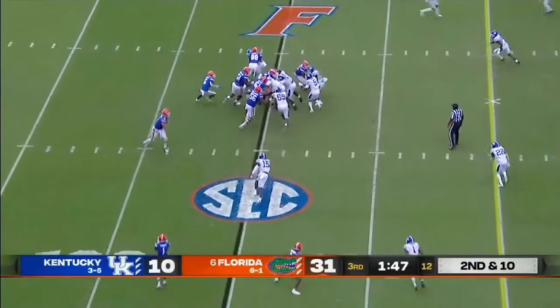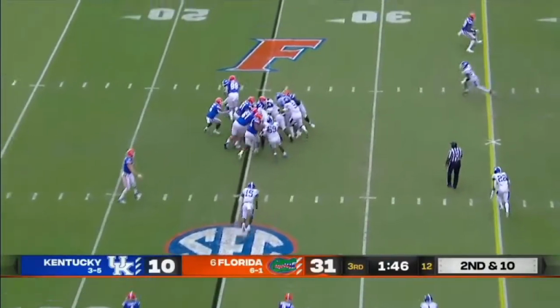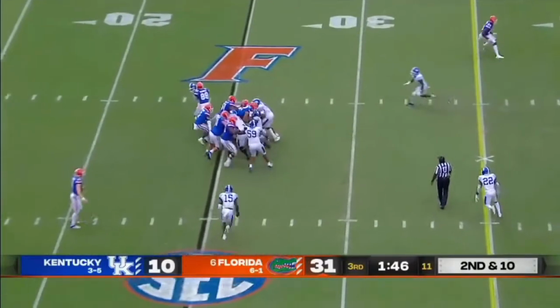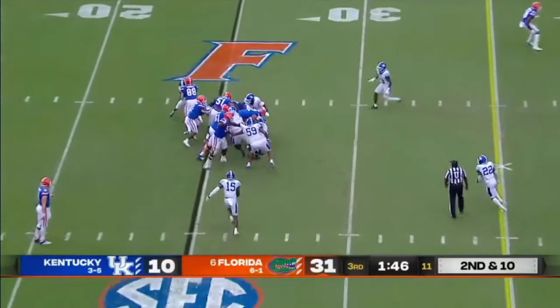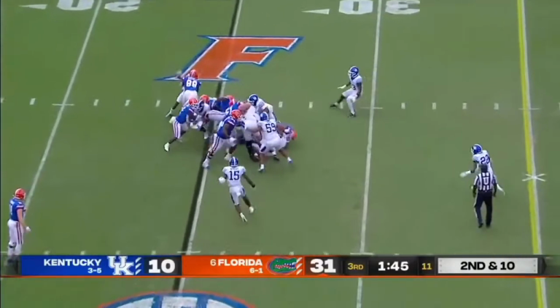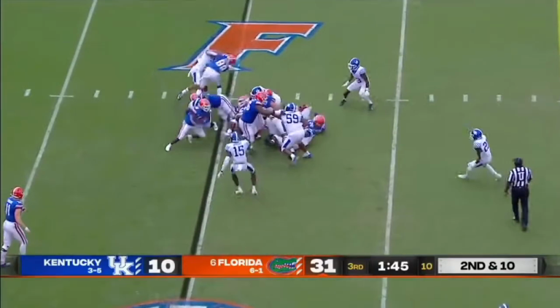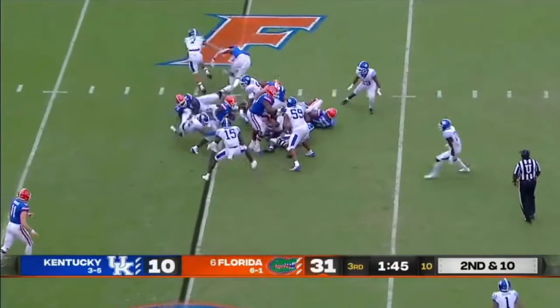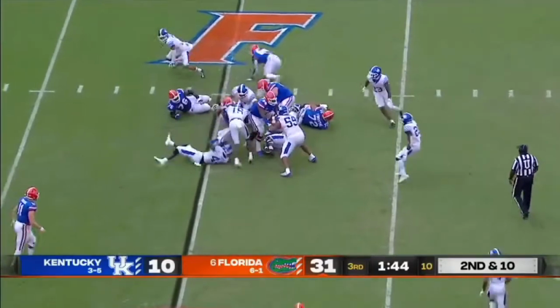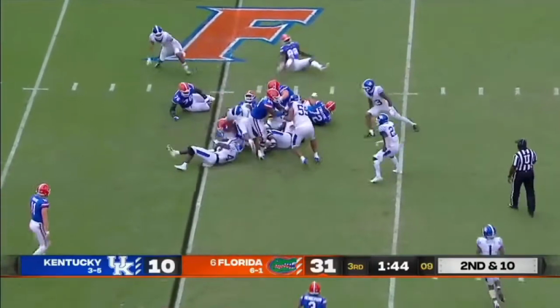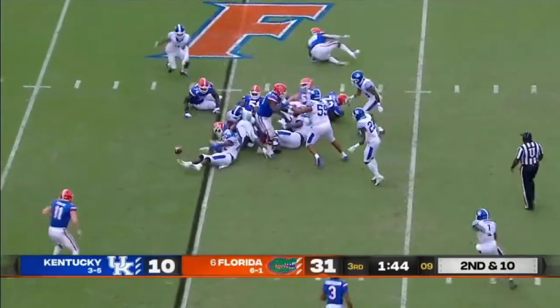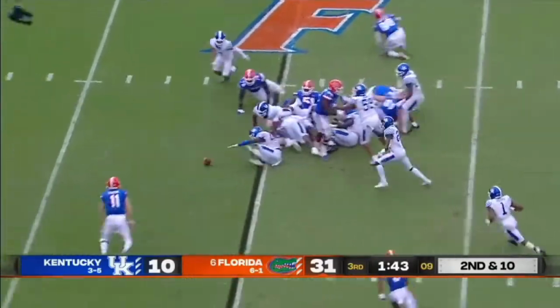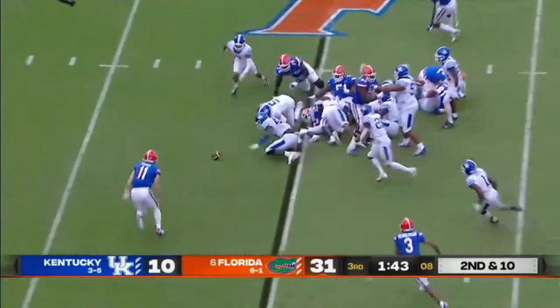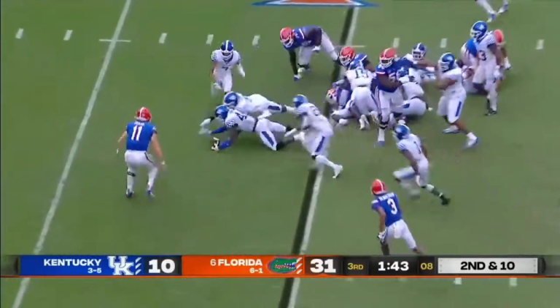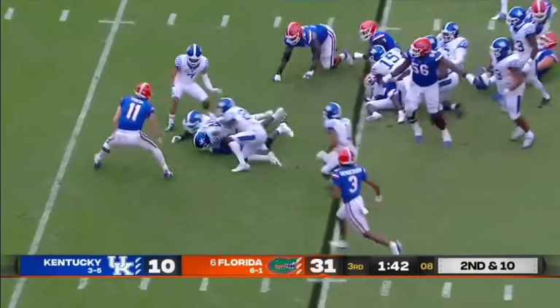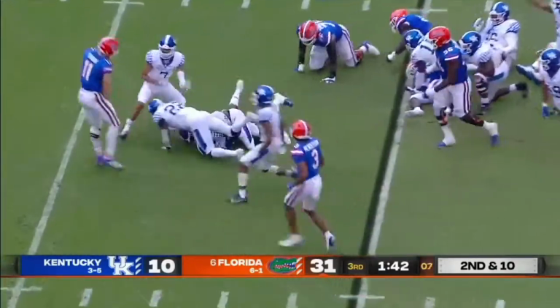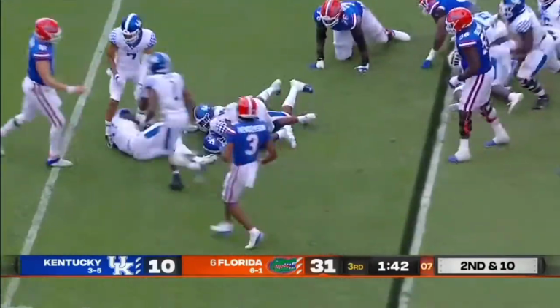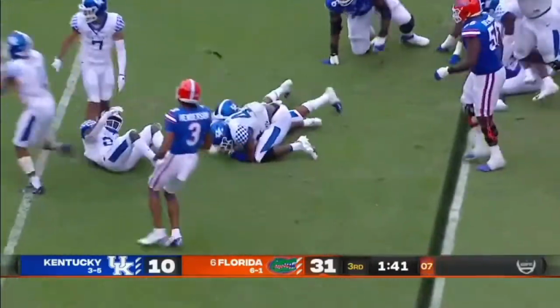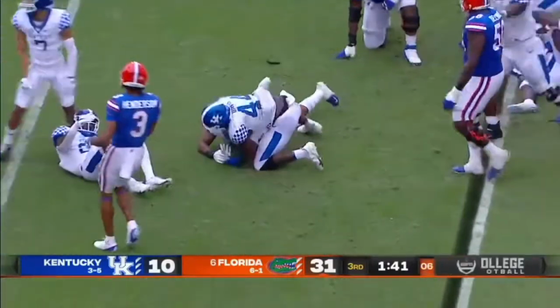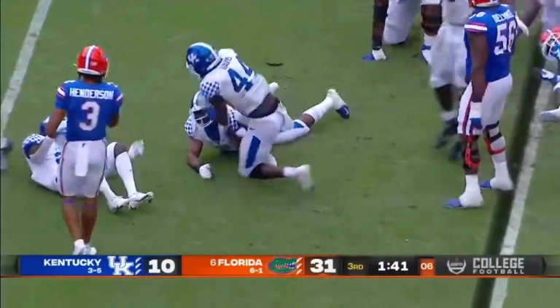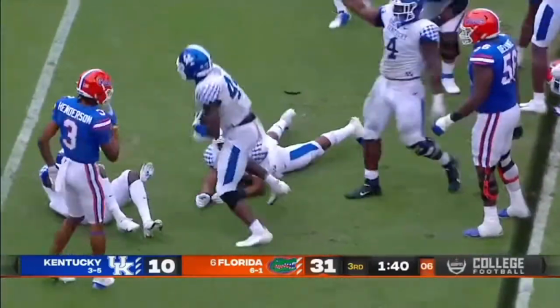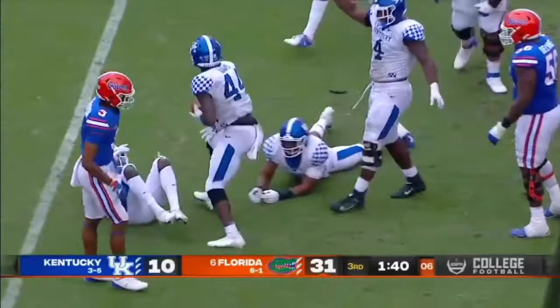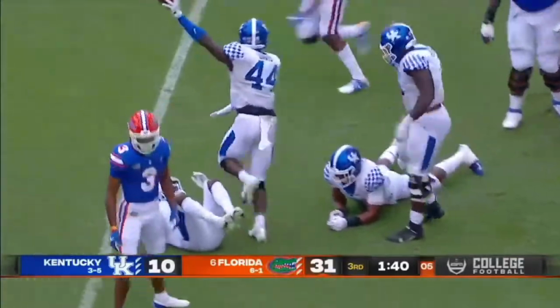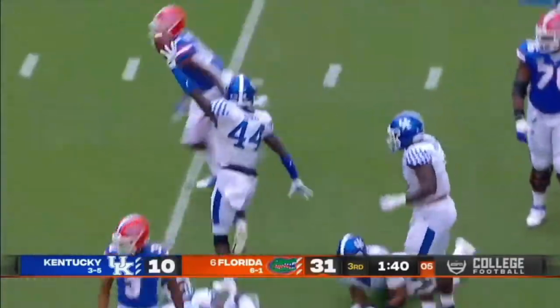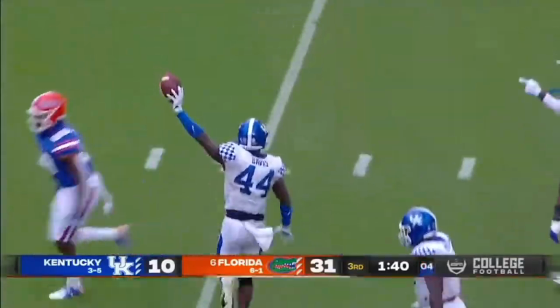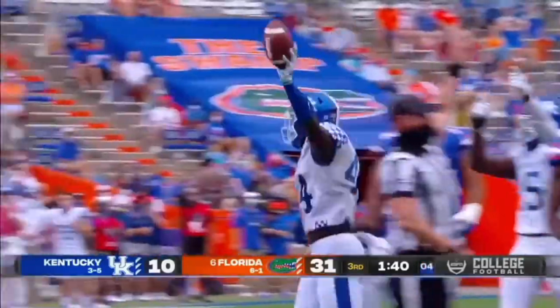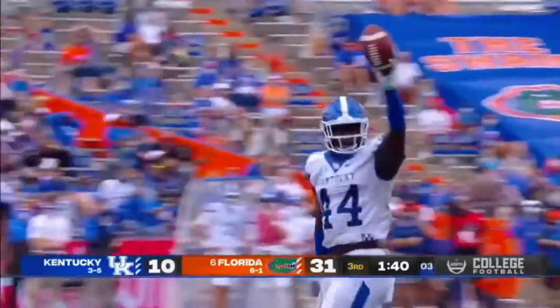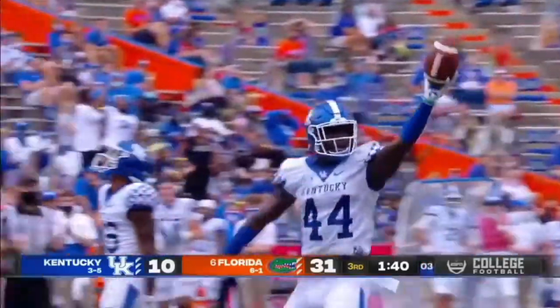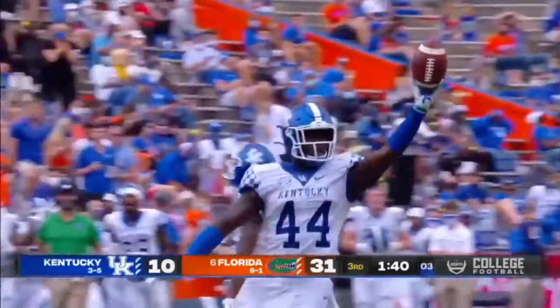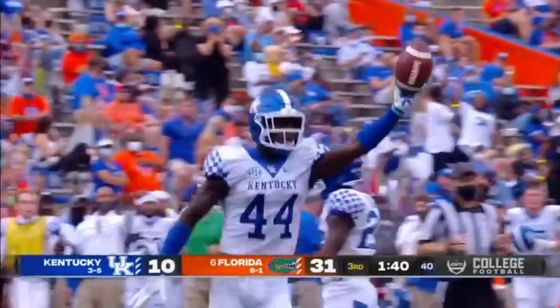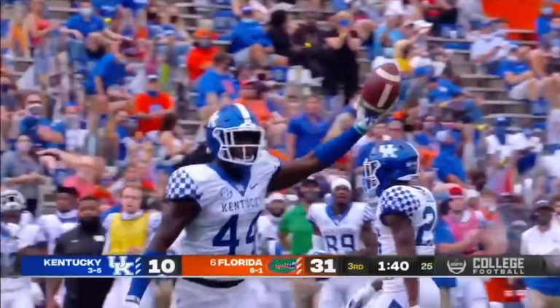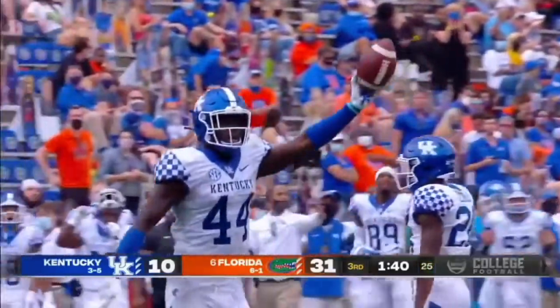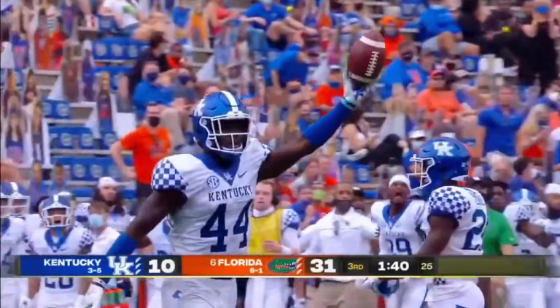A guy that has that much versatility and athleticism combined with the style — that's a bundle they need. Balls on the ground — Kentucky pouncing on the loose ball. Davis gets it back and the Wildcats are trying to stay alive.